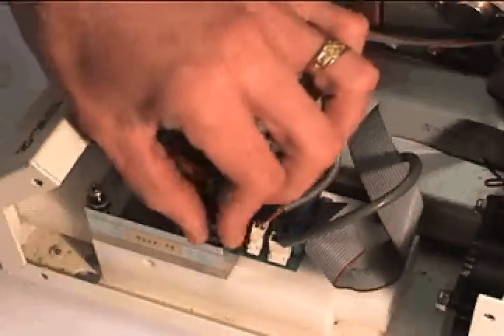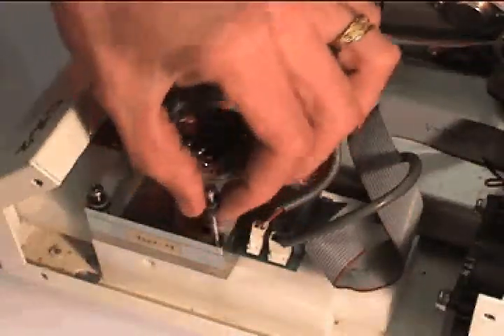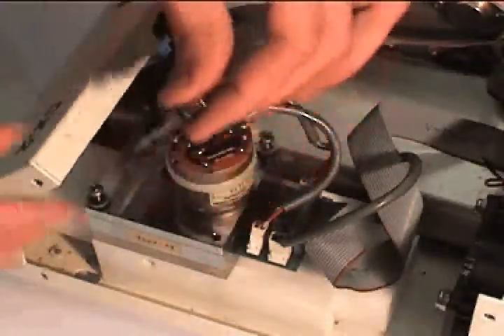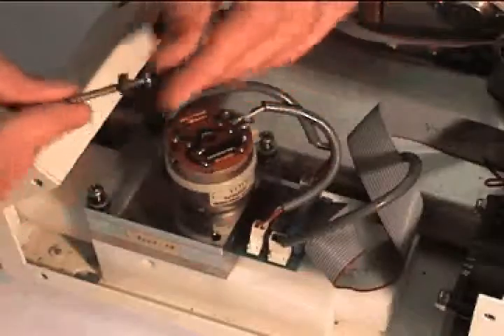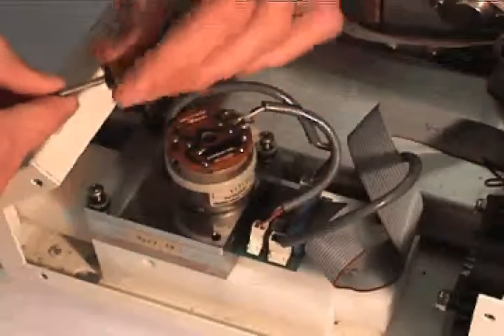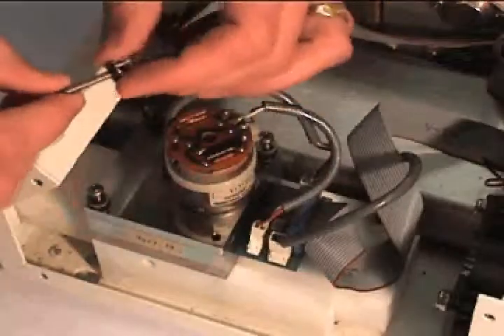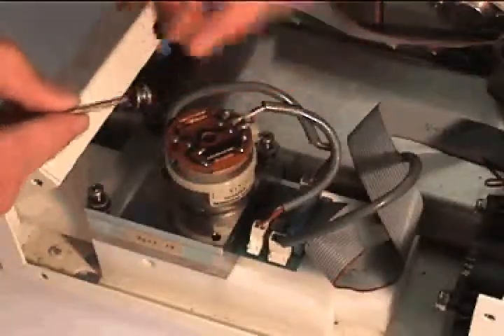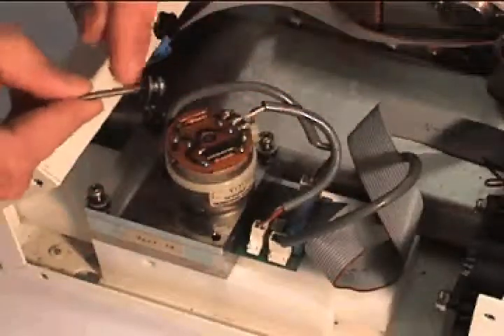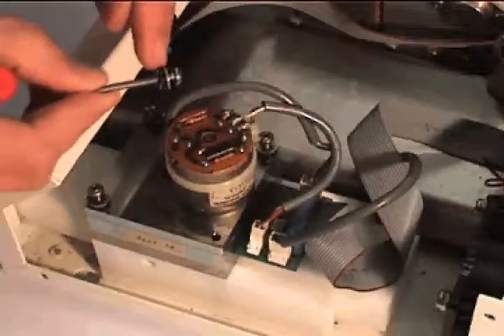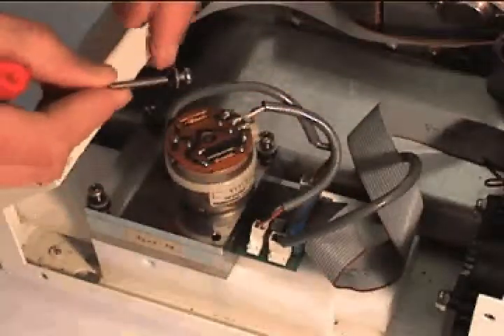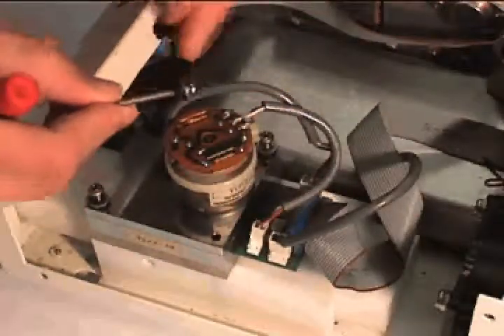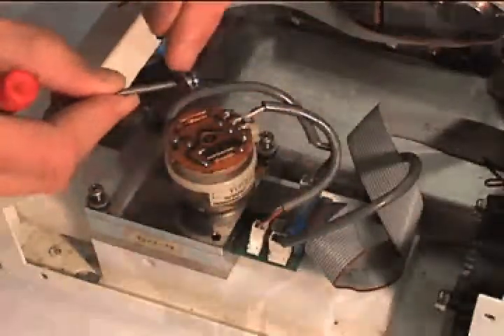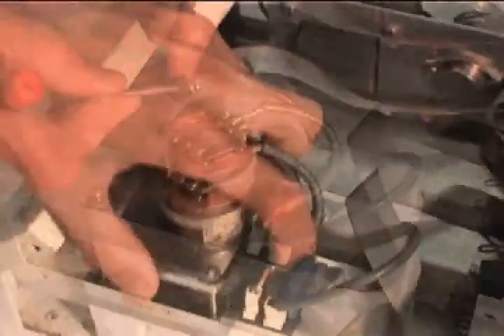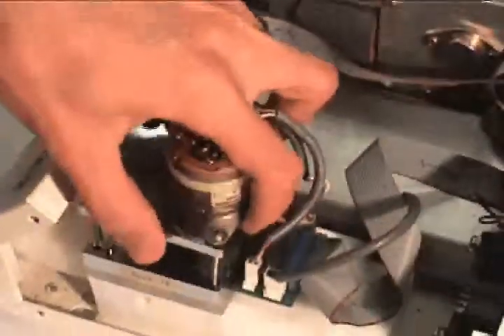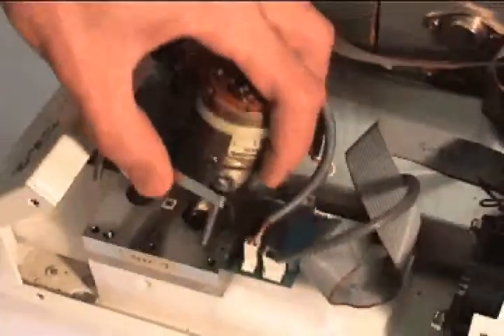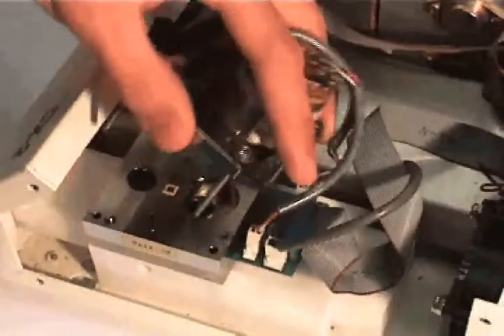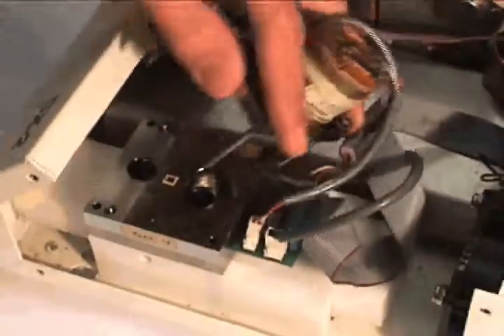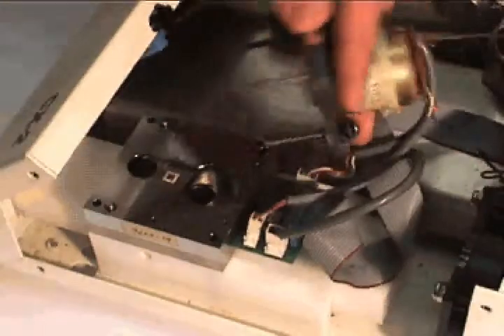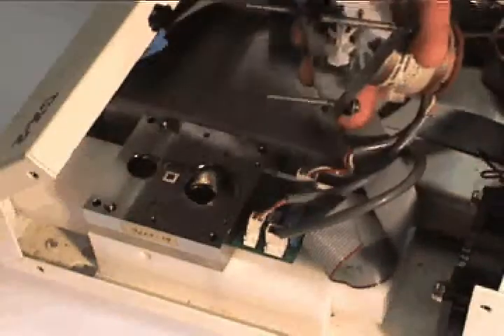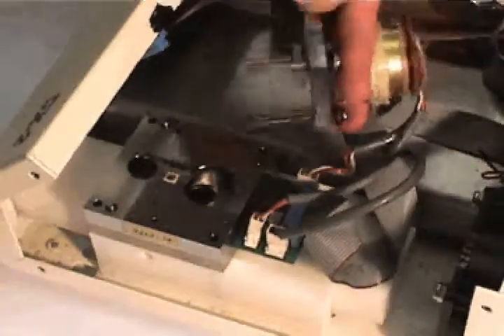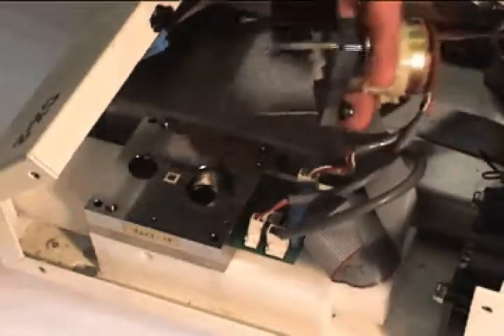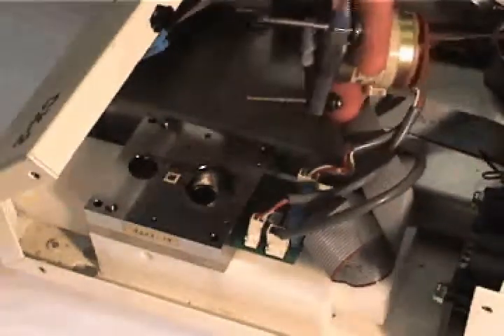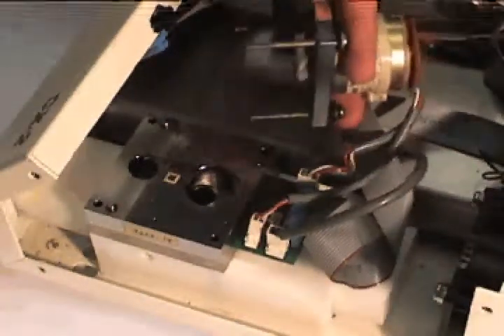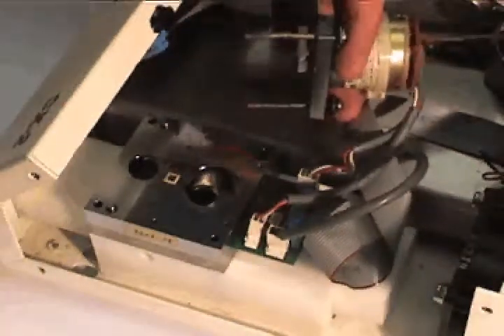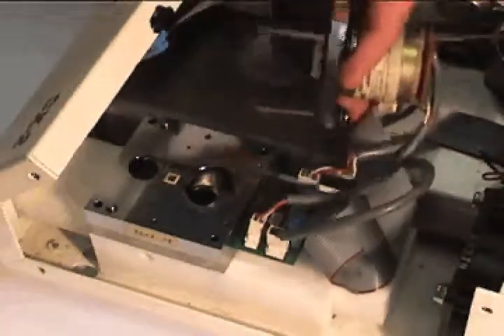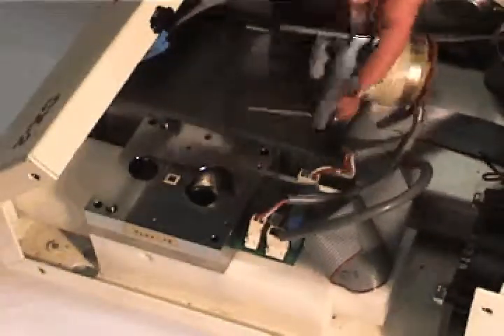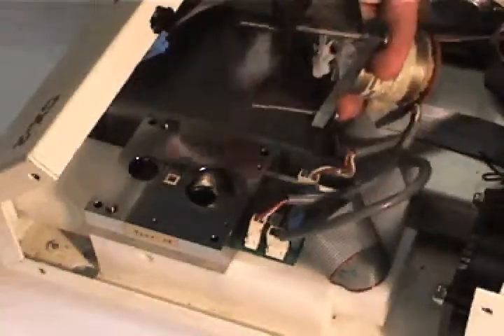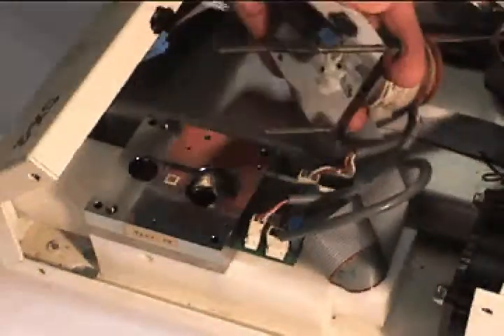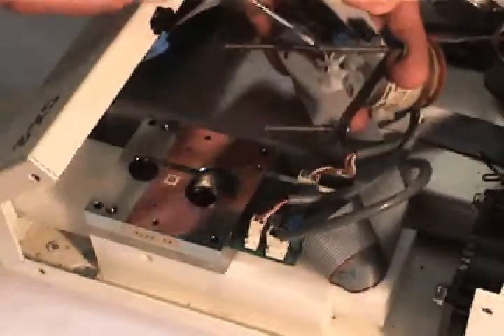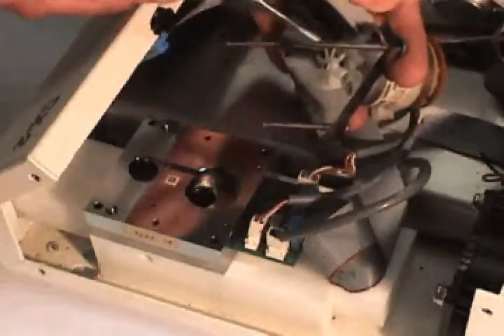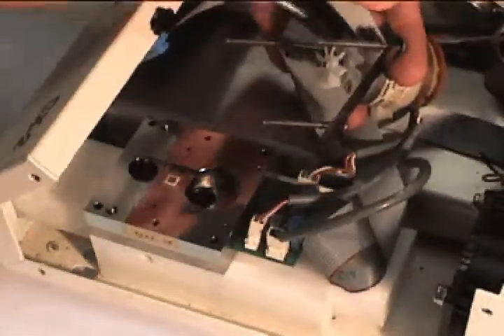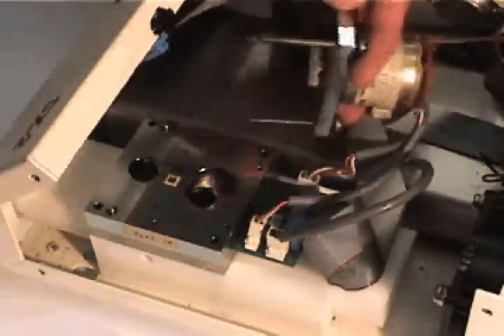Do not lose the rubber O-ring and steel washer on each screw. Remove the top piece of the sensor block to expose the mirror surface. Be careful not to break any of the fan blades.